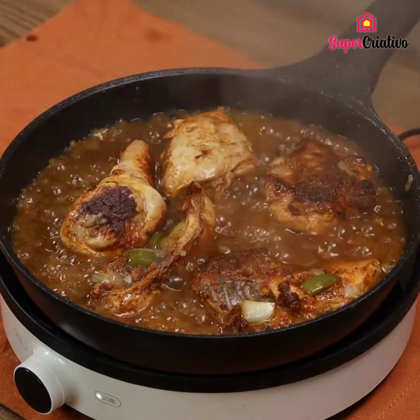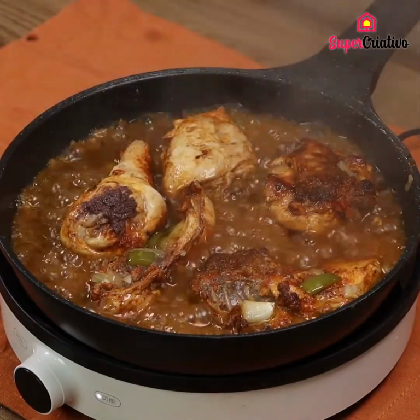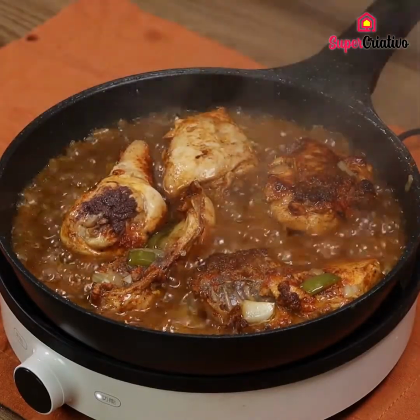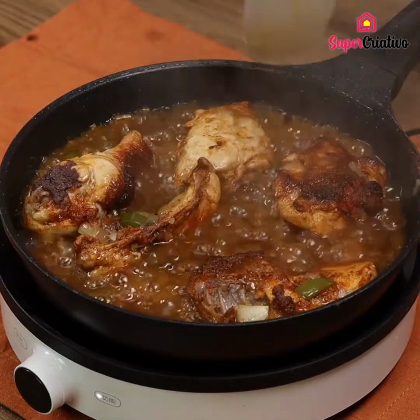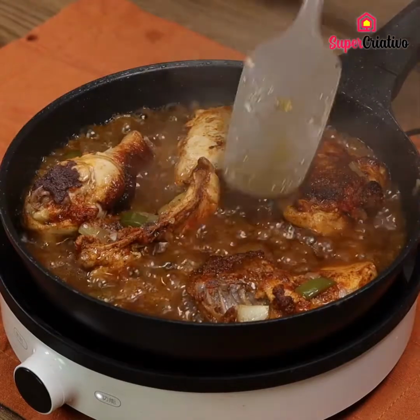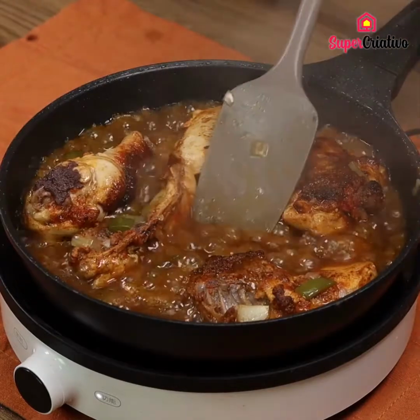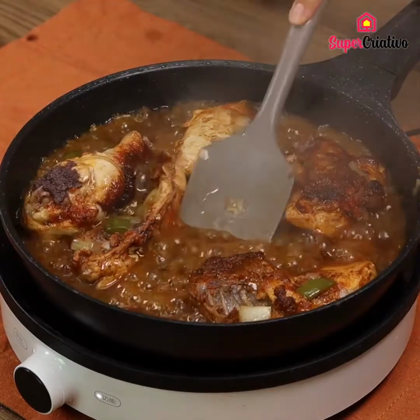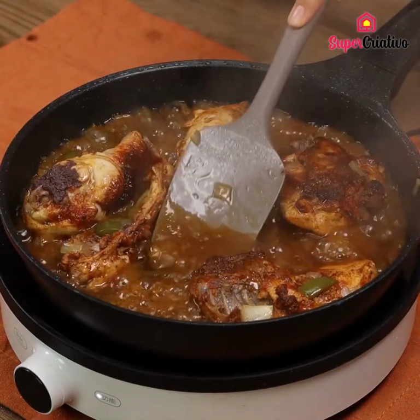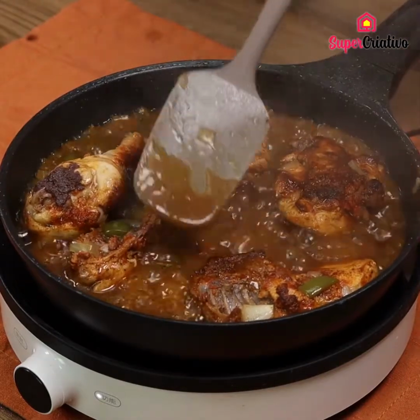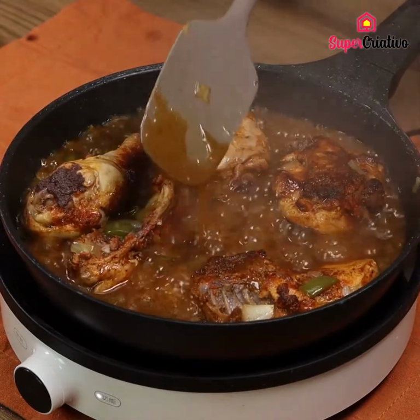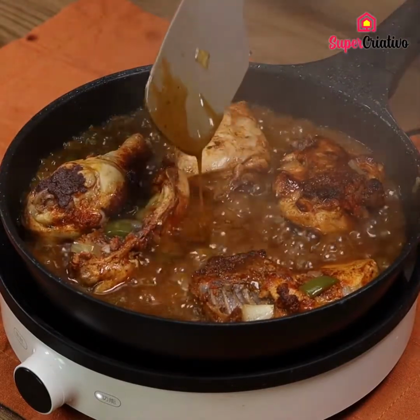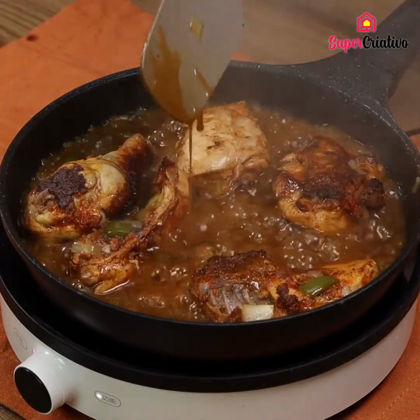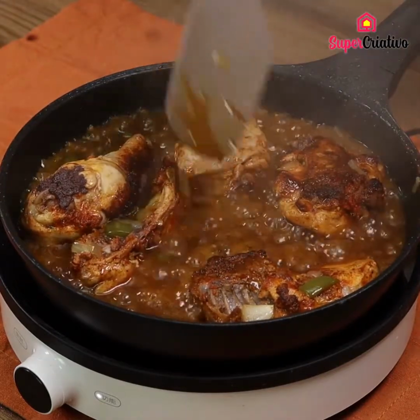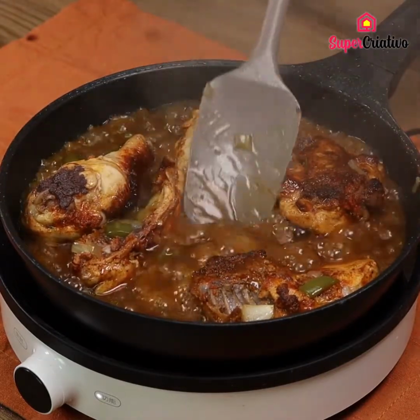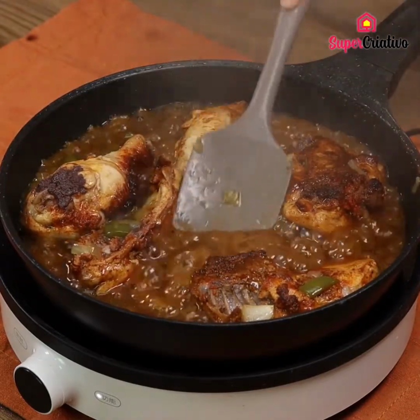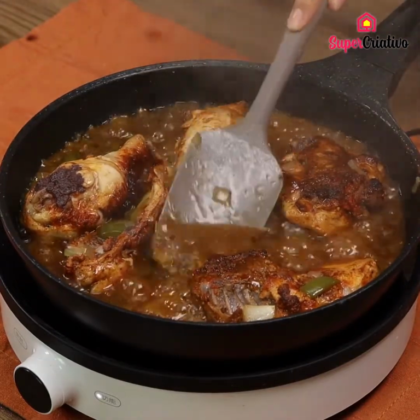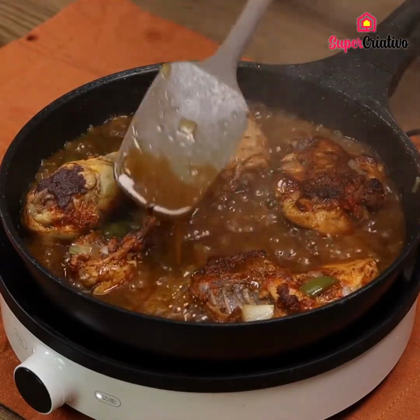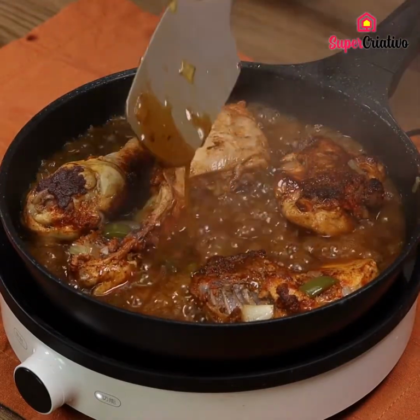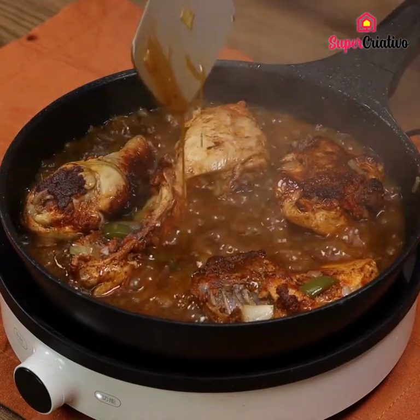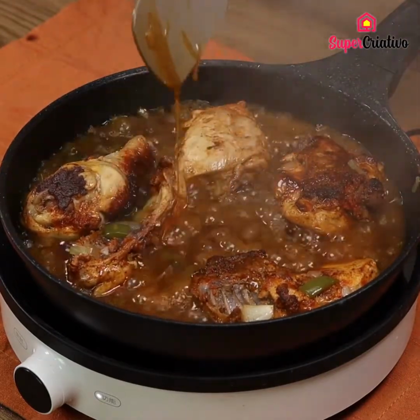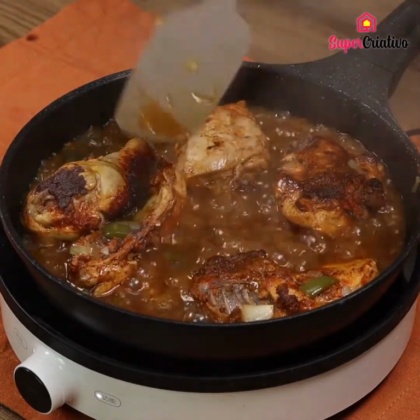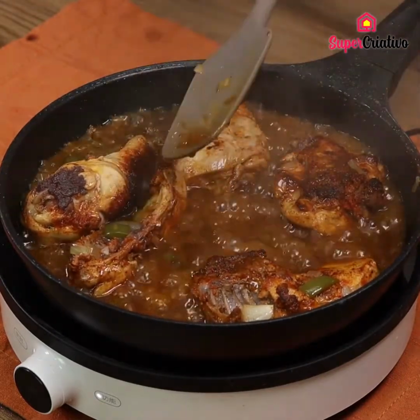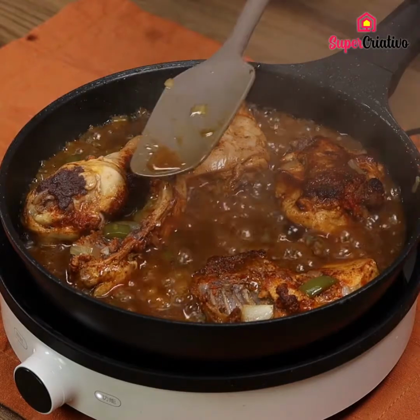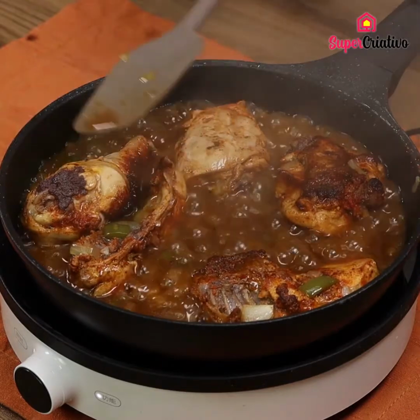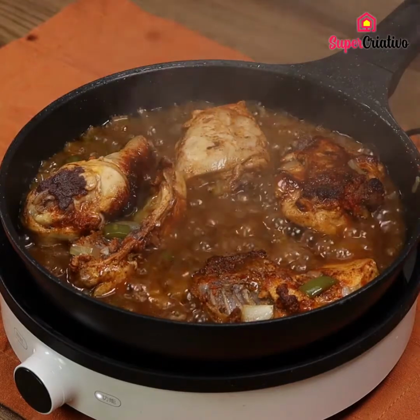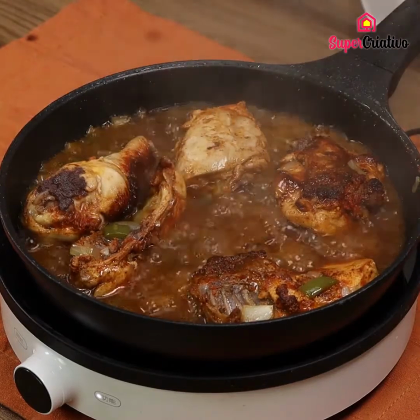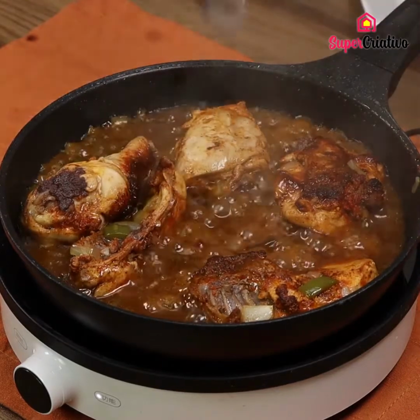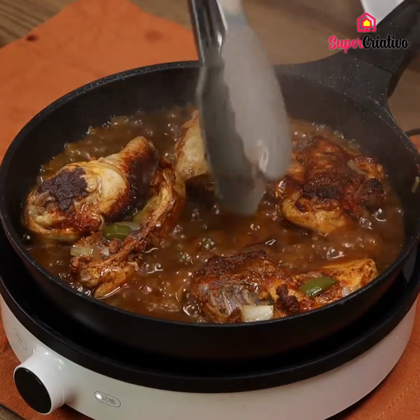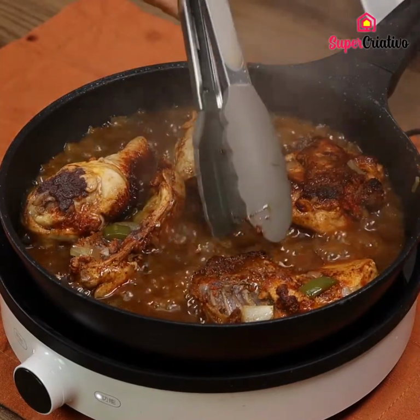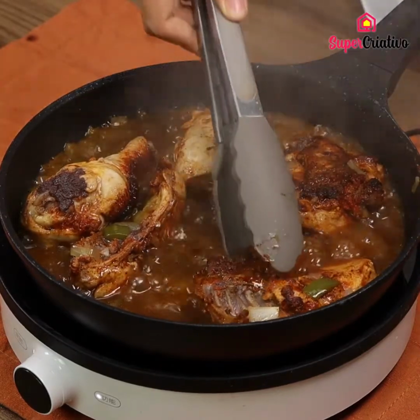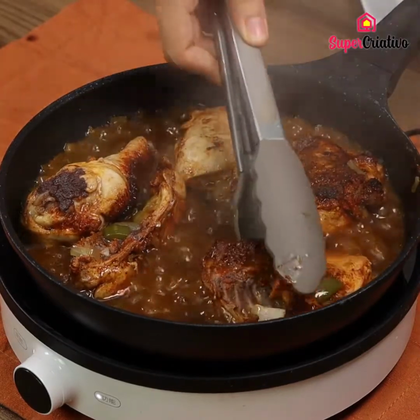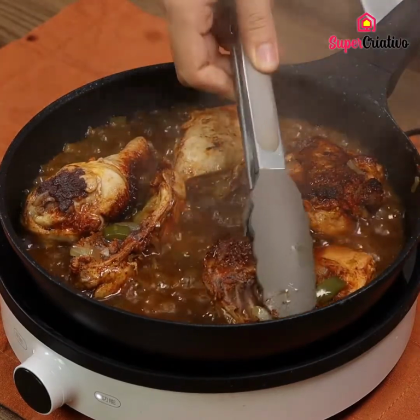Look at the texture — it is mouth-watering. I hope you guys loved our recipe. Thank you for watching the video. See you in the next one.